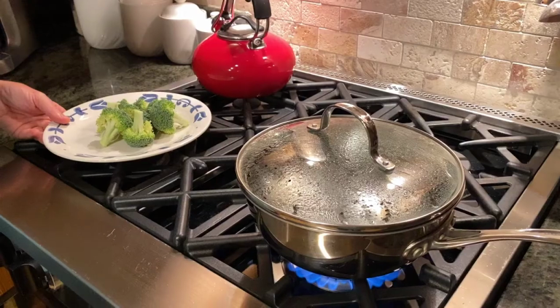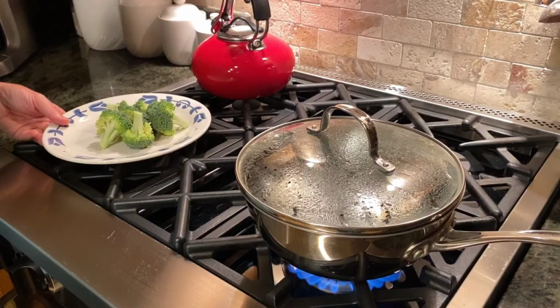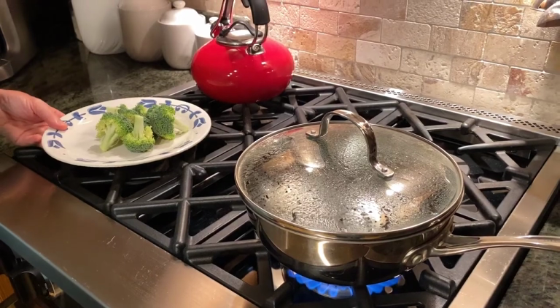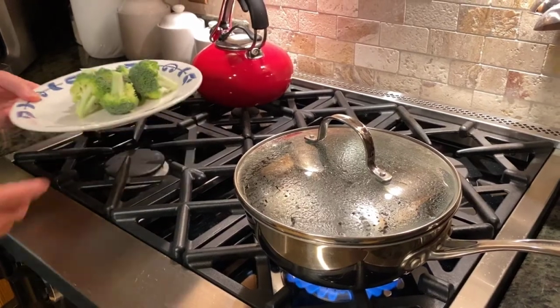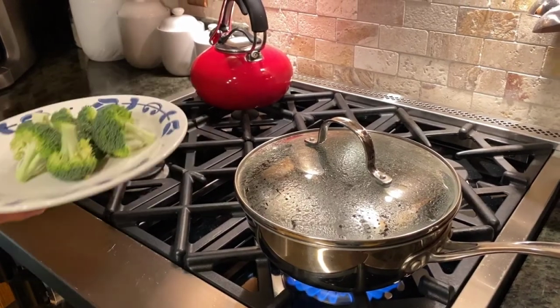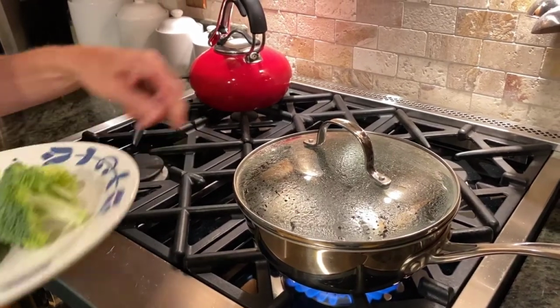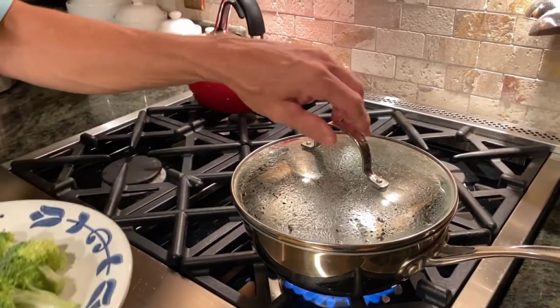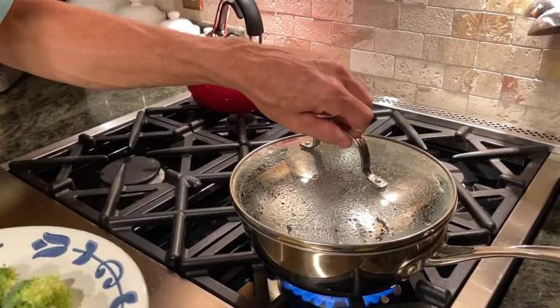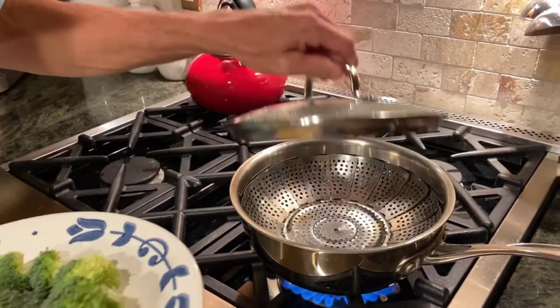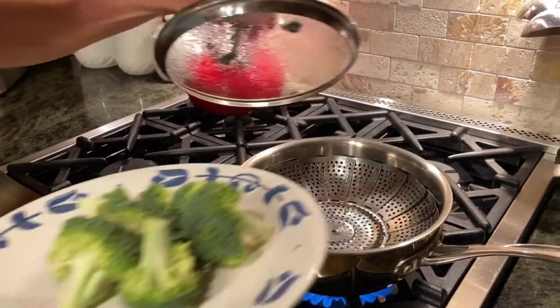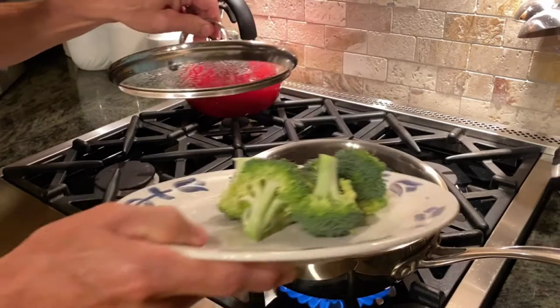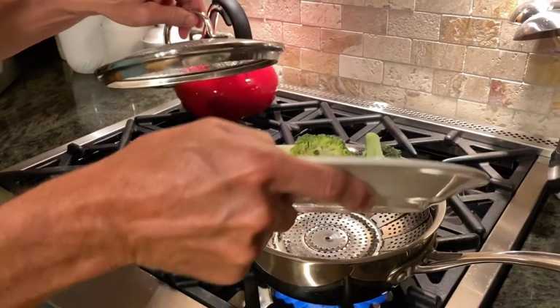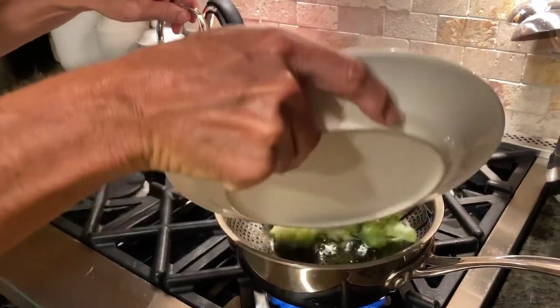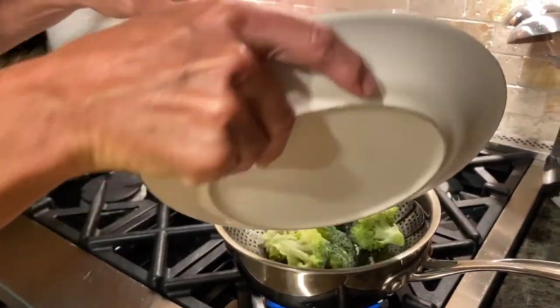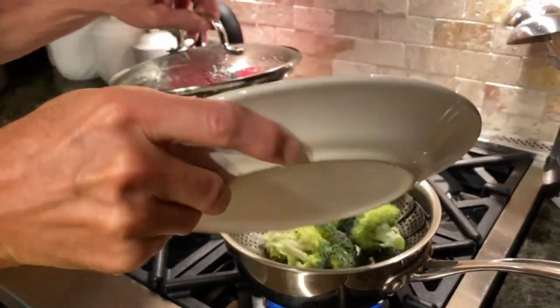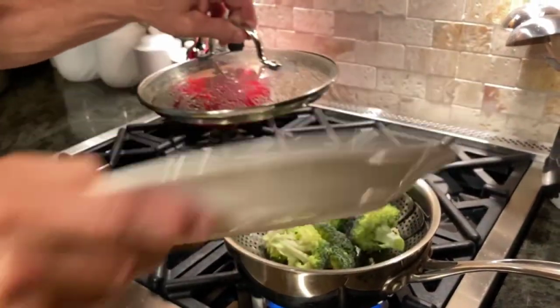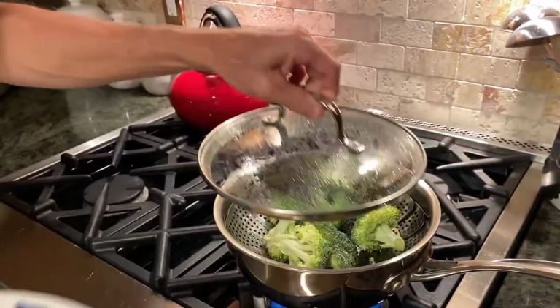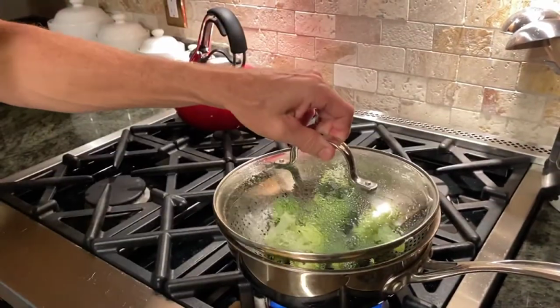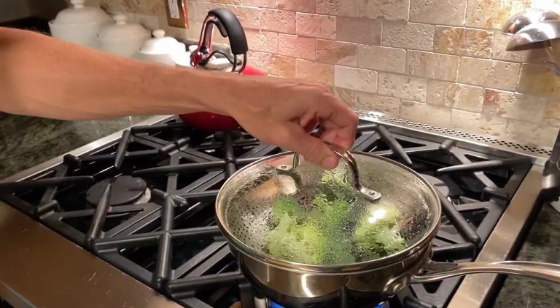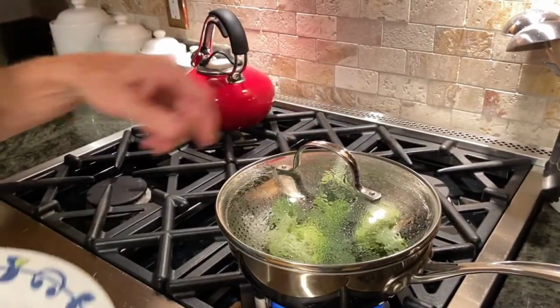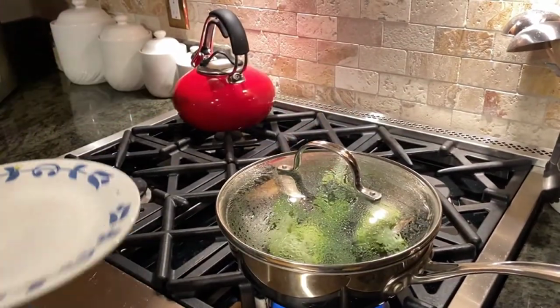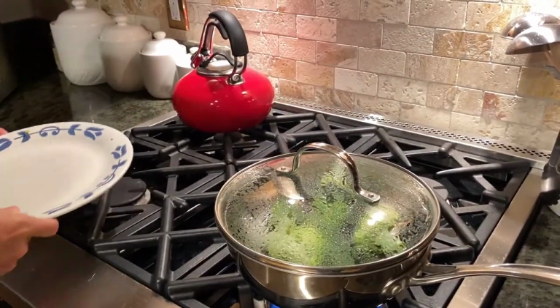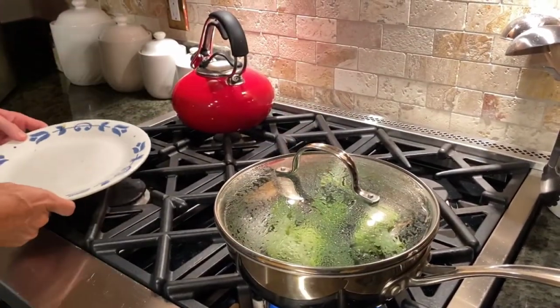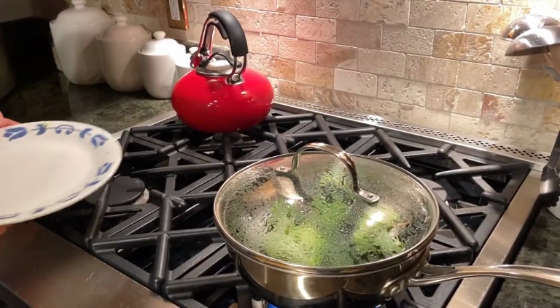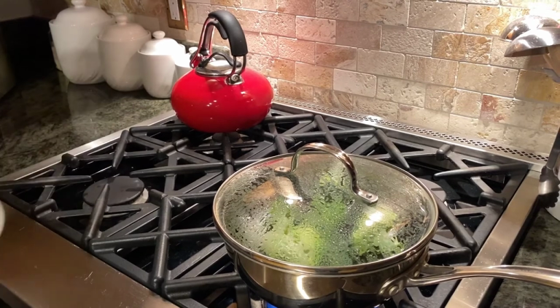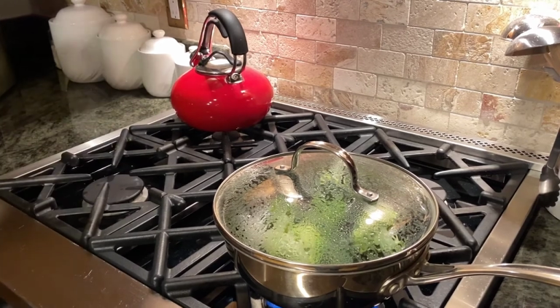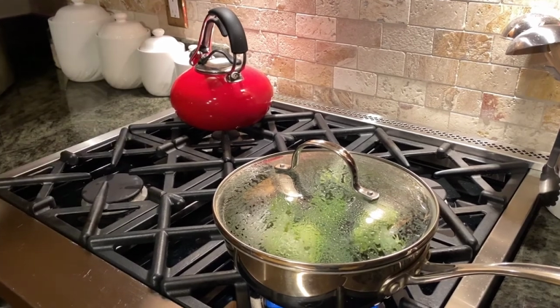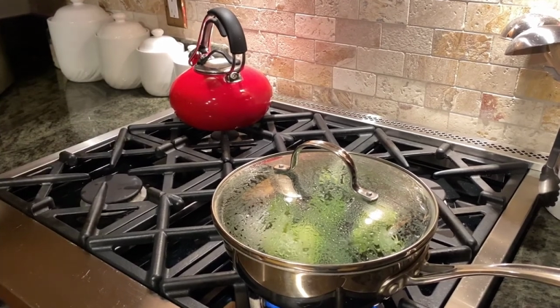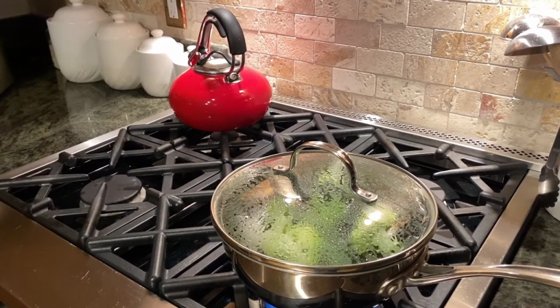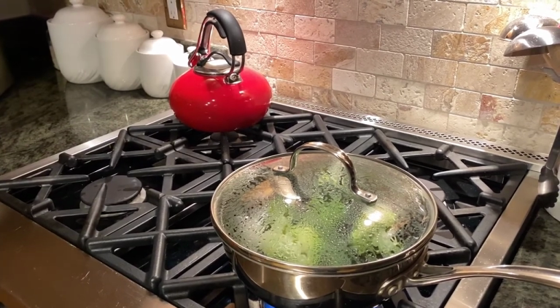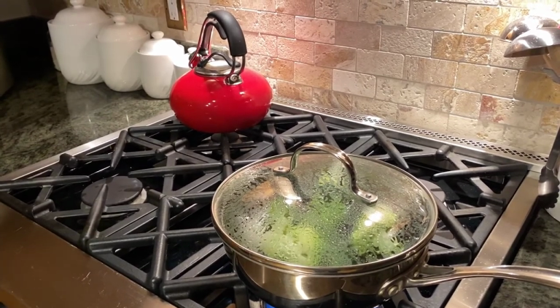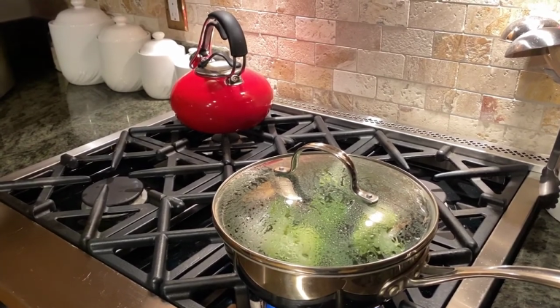So we're going to put the organic broccoli into a steaming colander here. We like to steam because it's a great way to leave more nutrients in the broccoli and have fewer leached out.